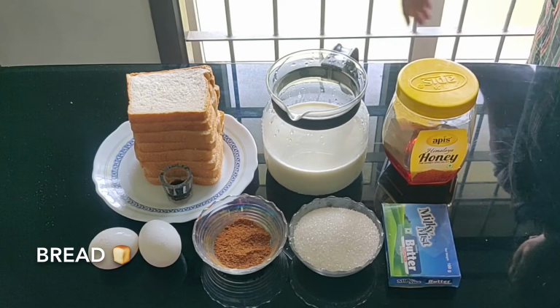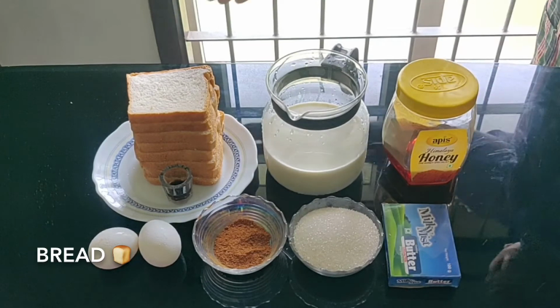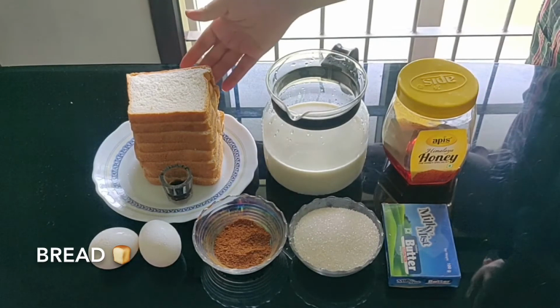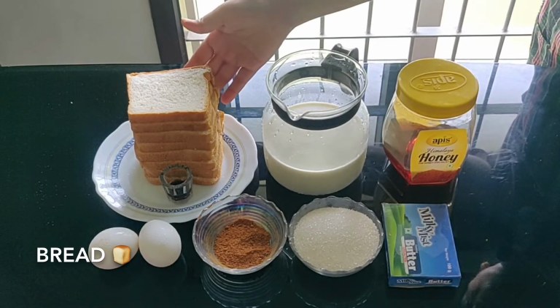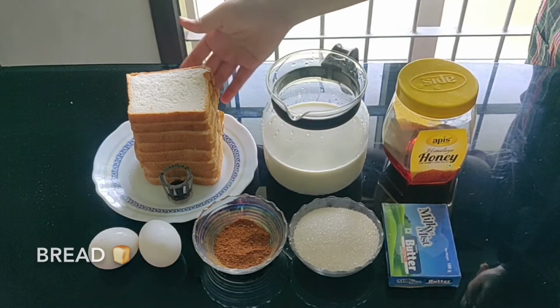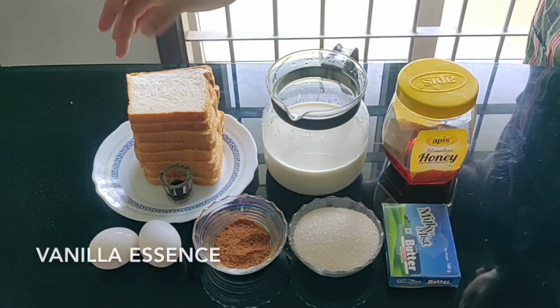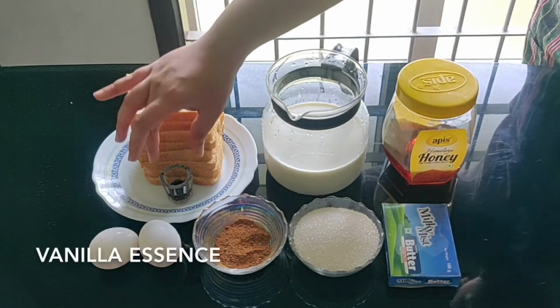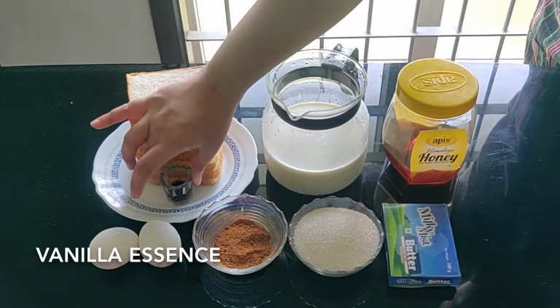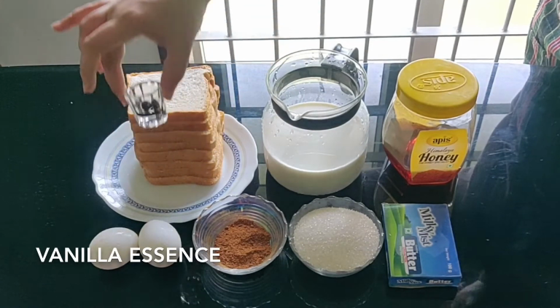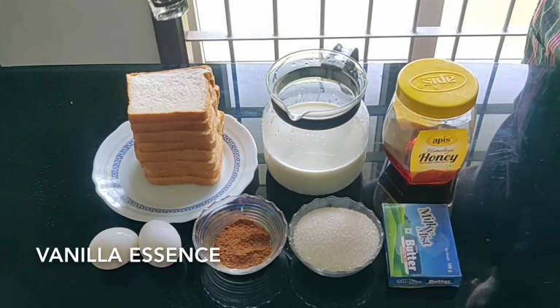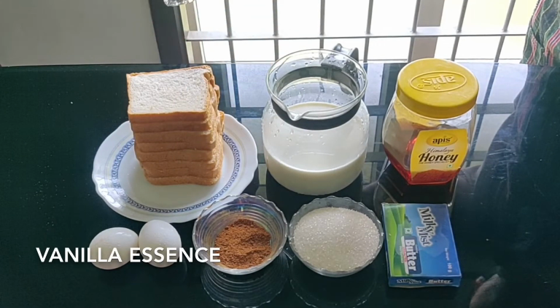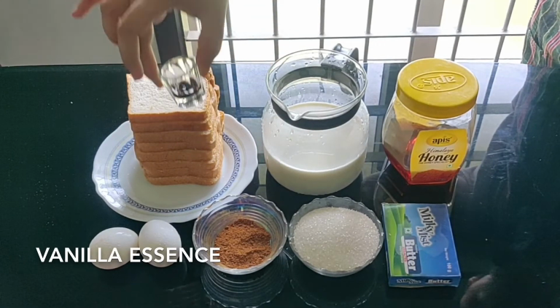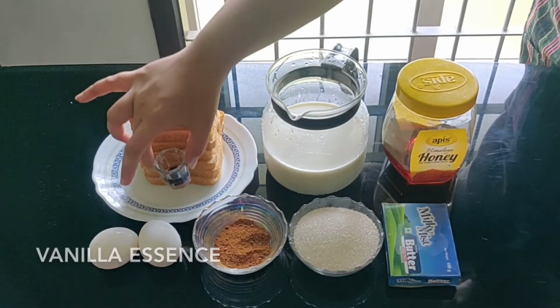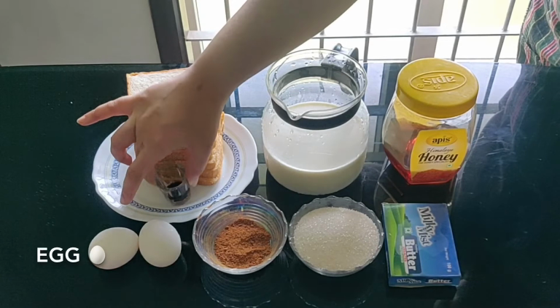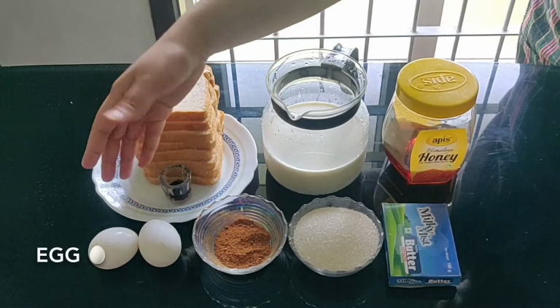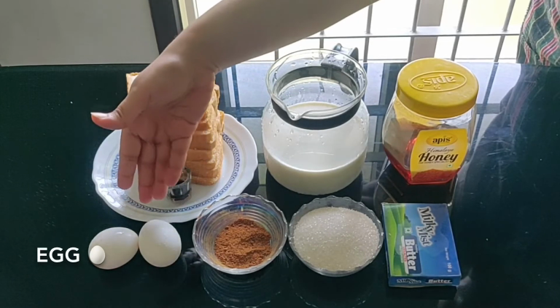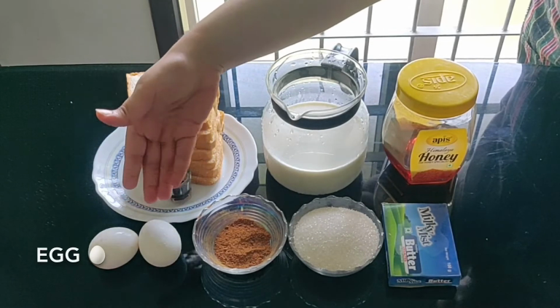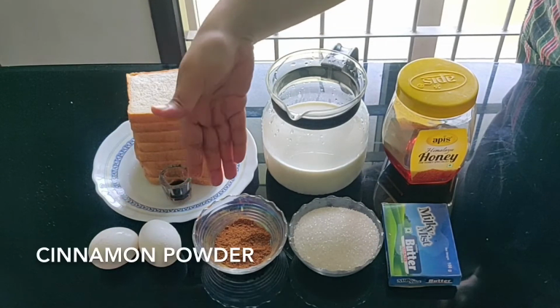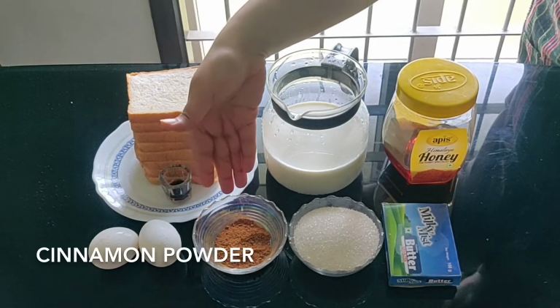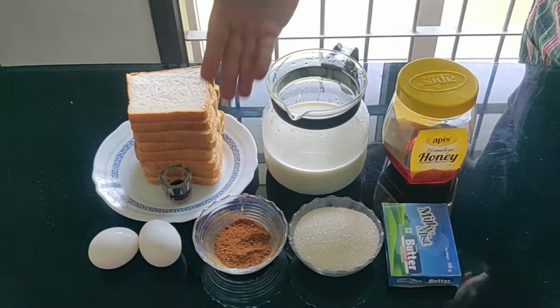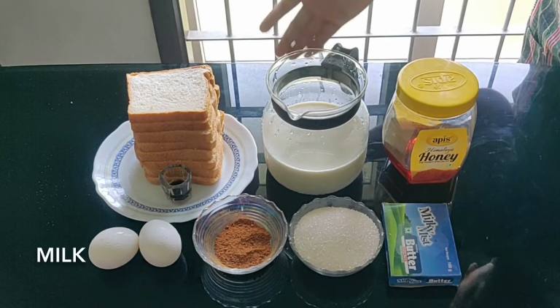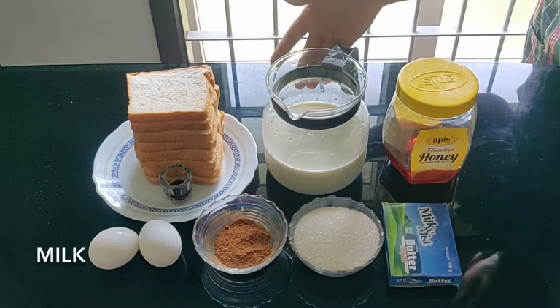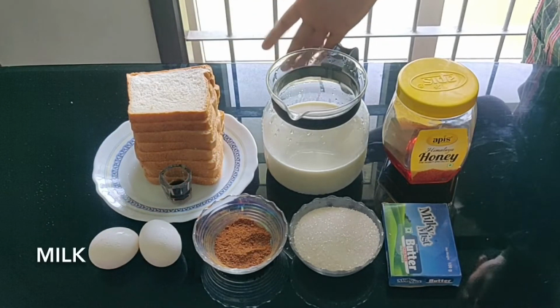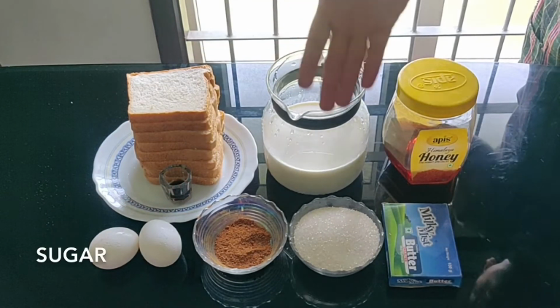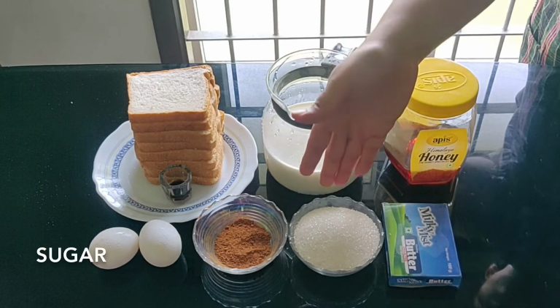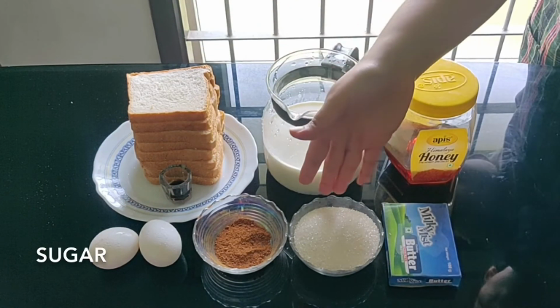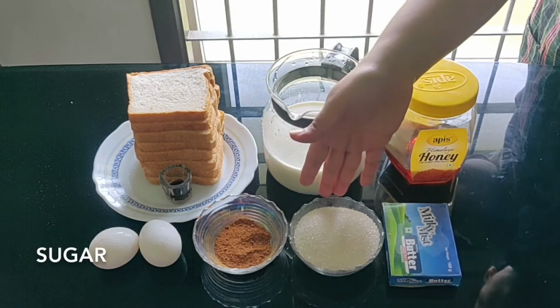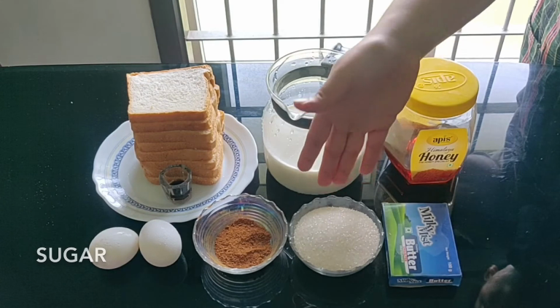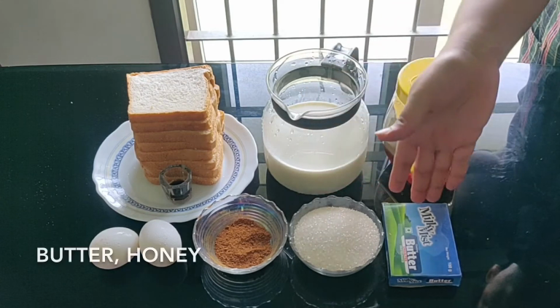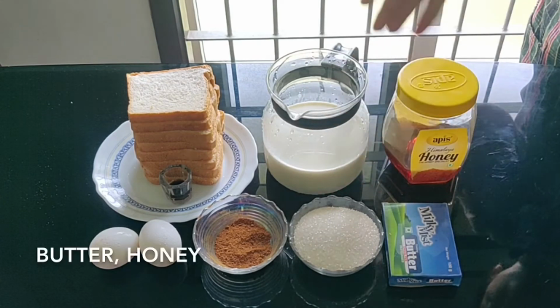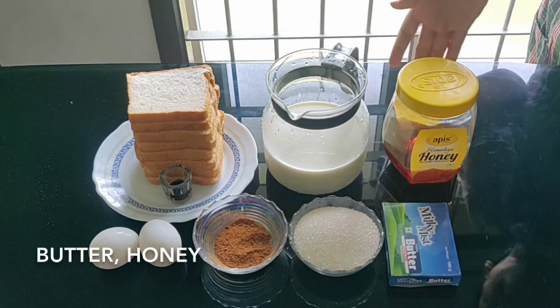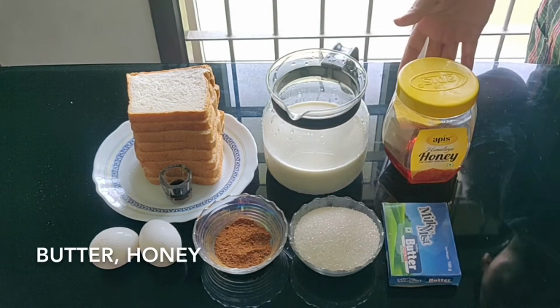8 slices of bread, 1 tablespoon vanilla essence, 2 eggs, cinnamon powder, milk, sugar 4-5 tablespoons, butter and honey.